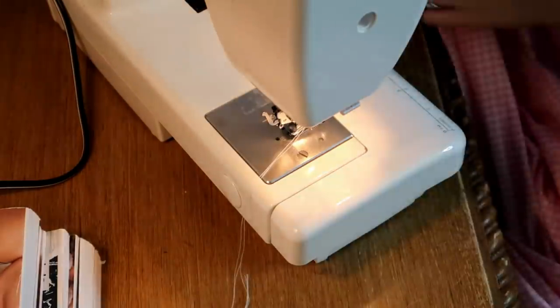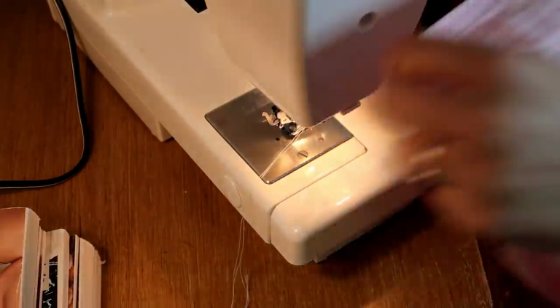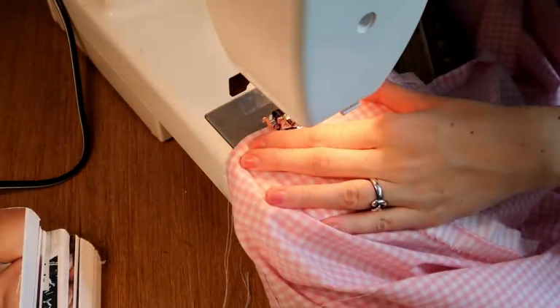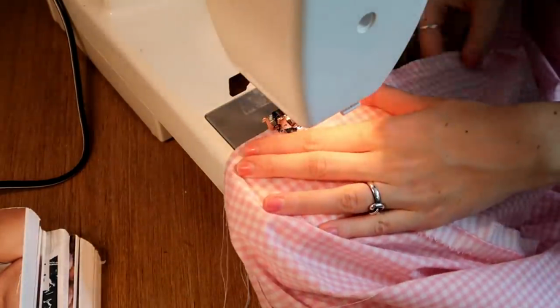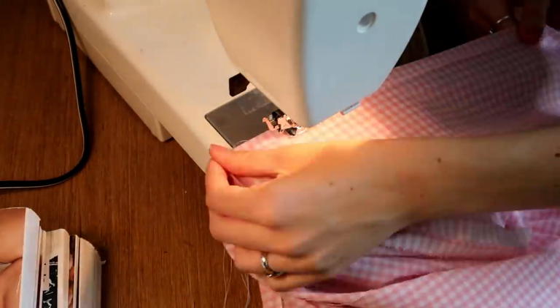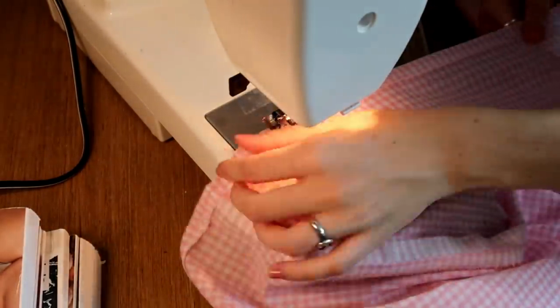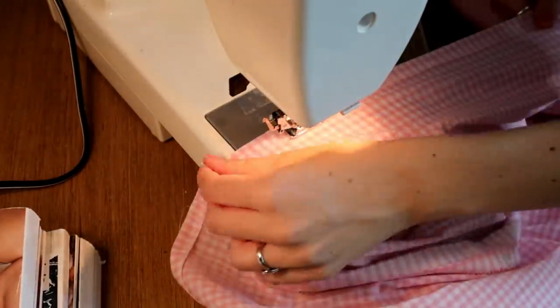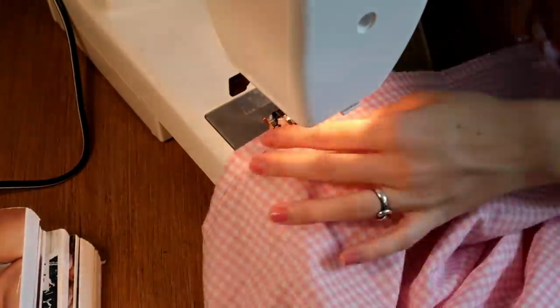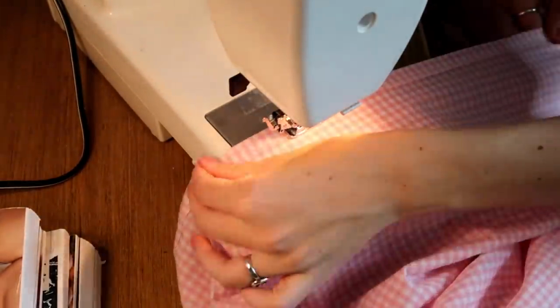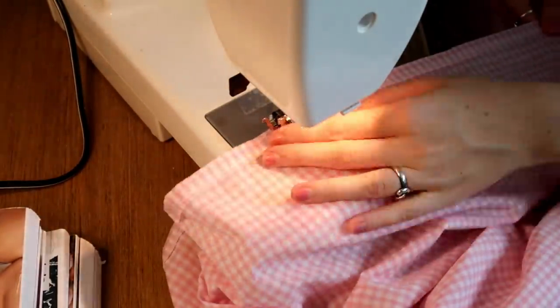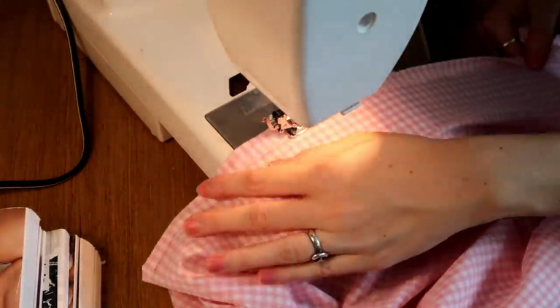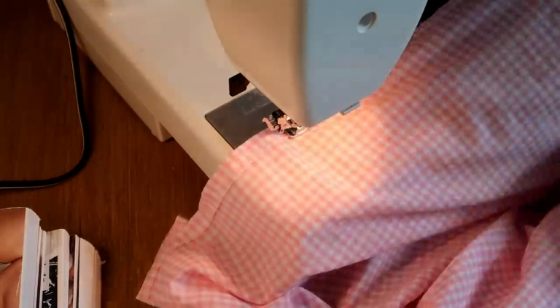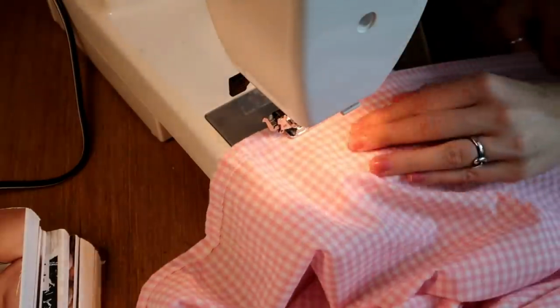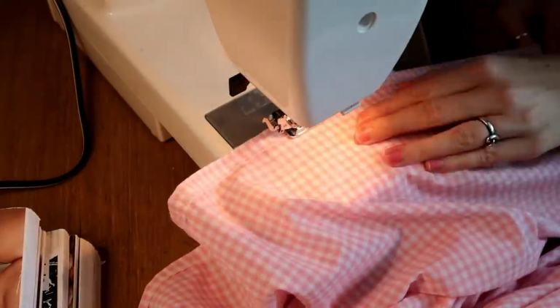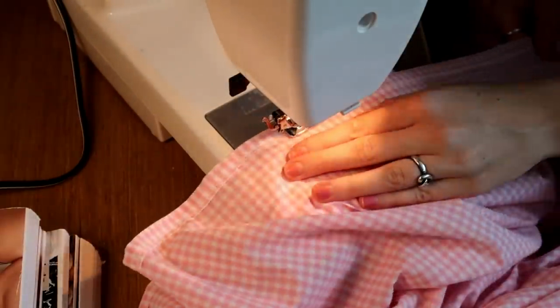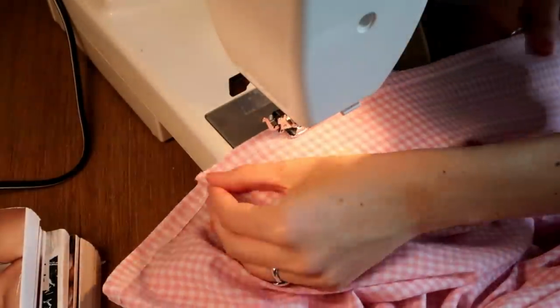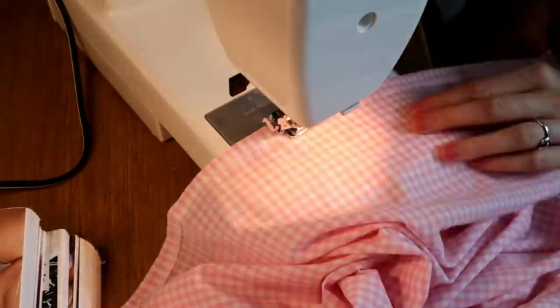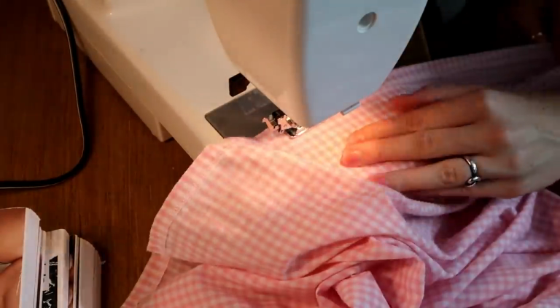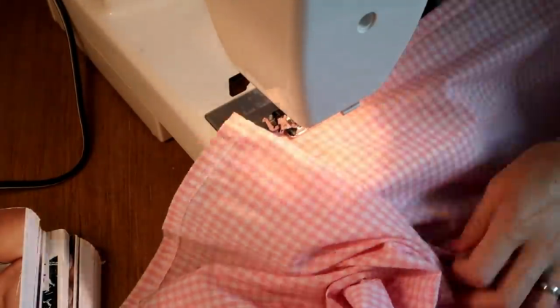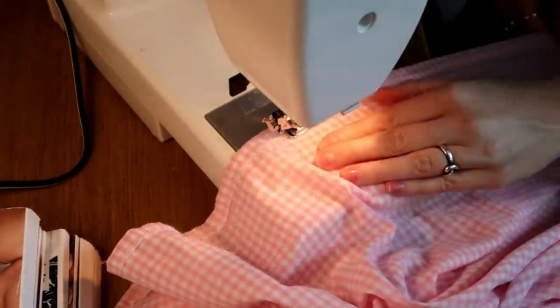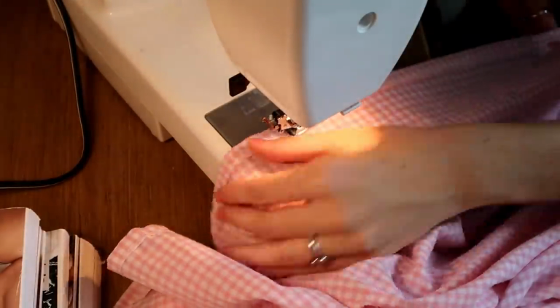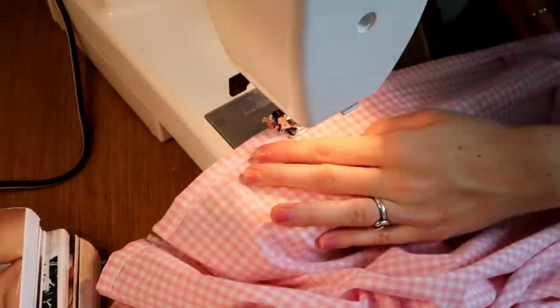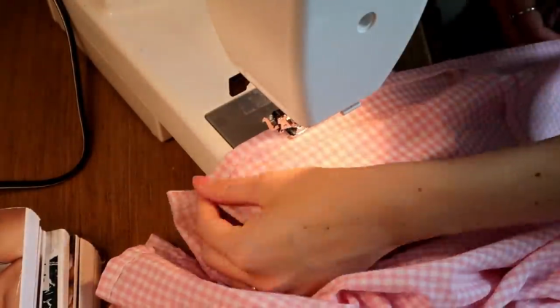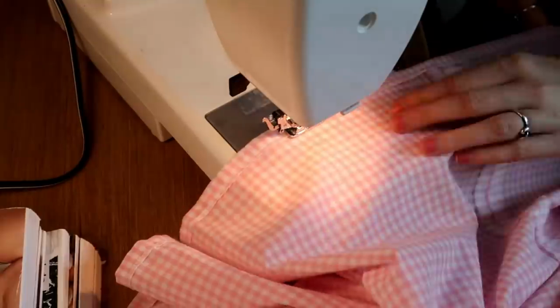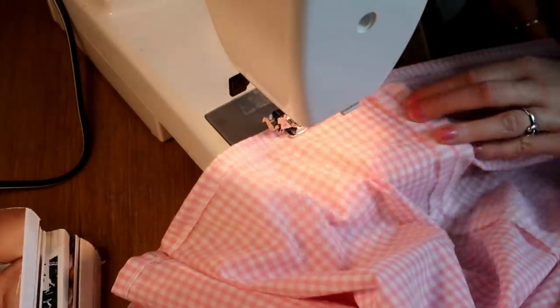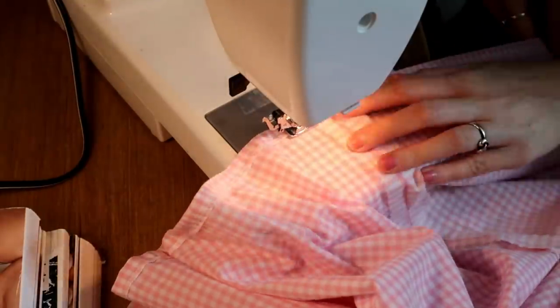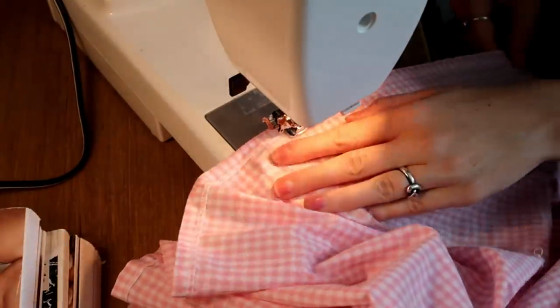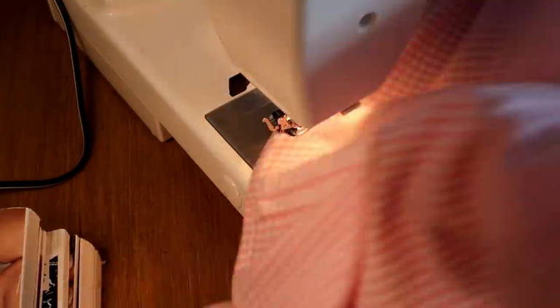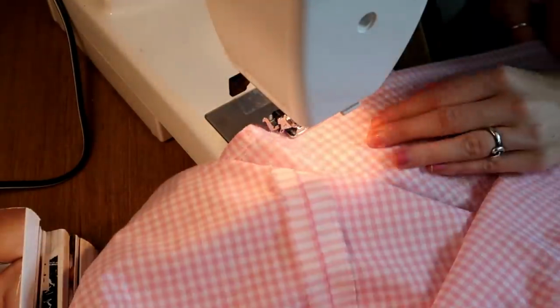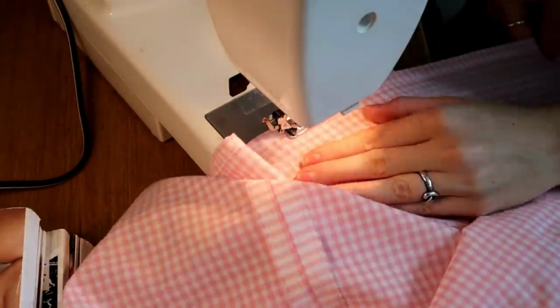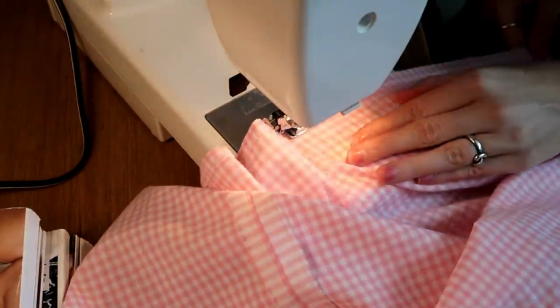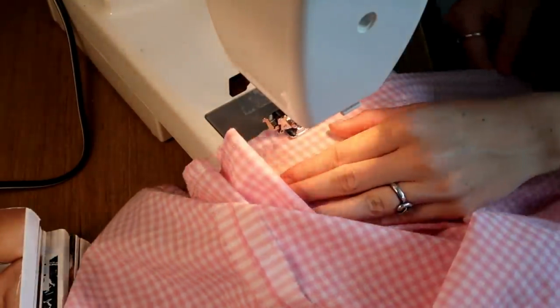Last but not least, it's time to hem the bottom of the skirt. I did this by pressing up the bottom half an inch and then hemming all the way around, since I had already serged the raw edge.